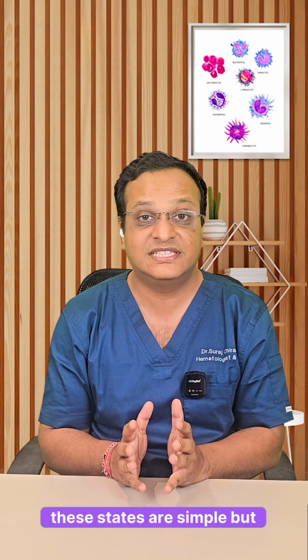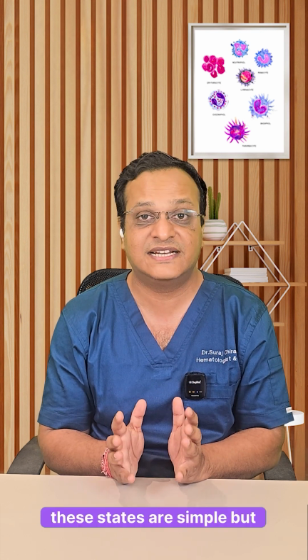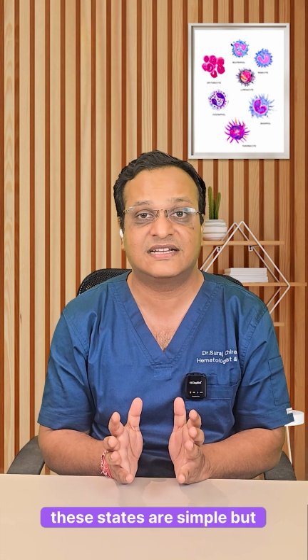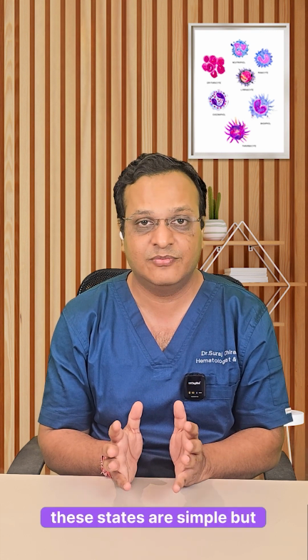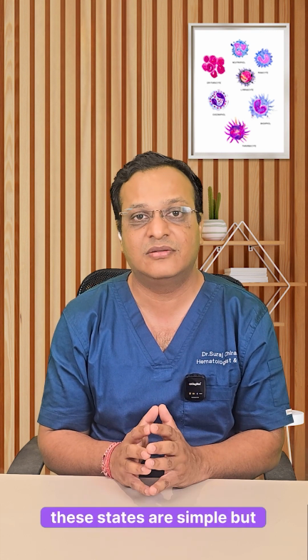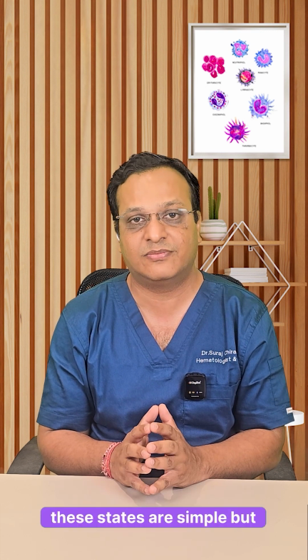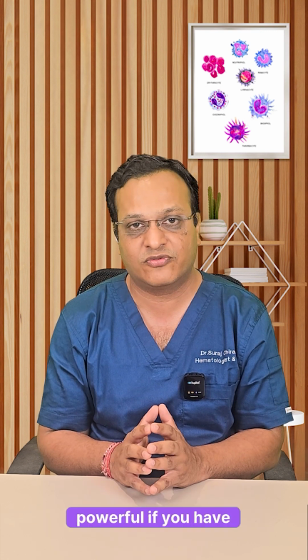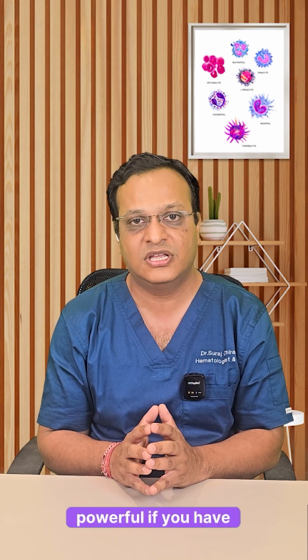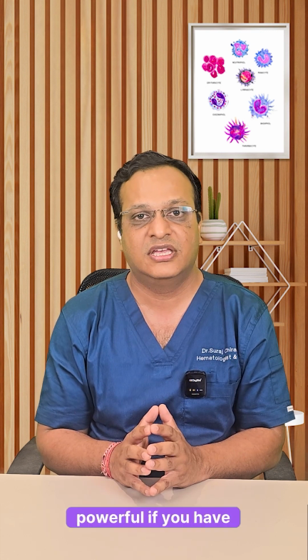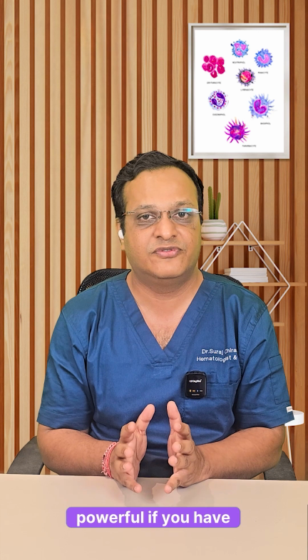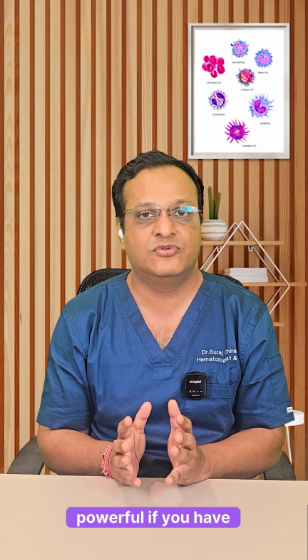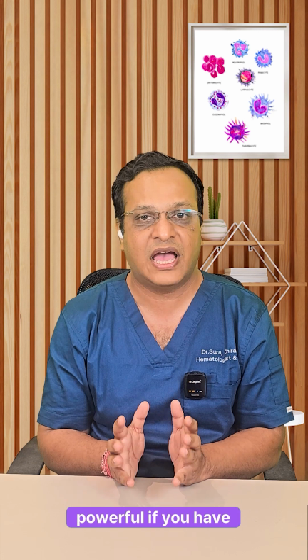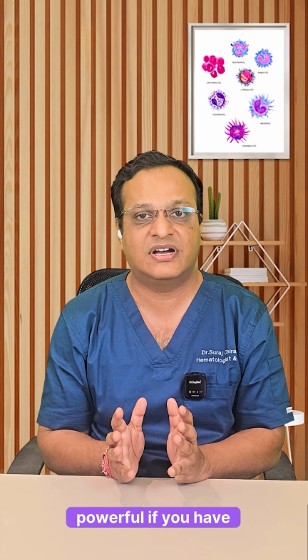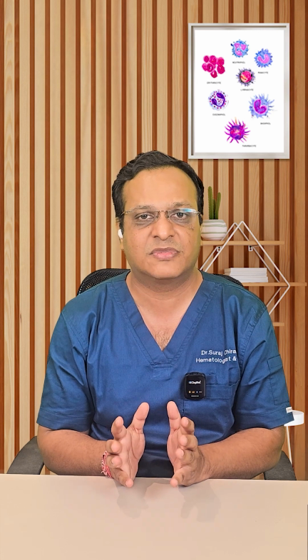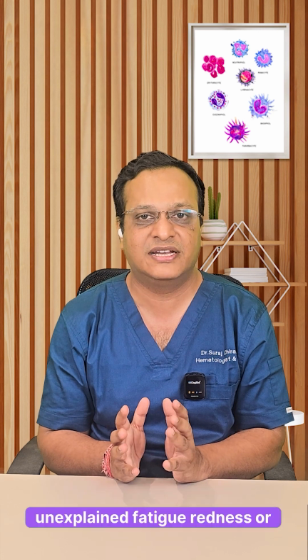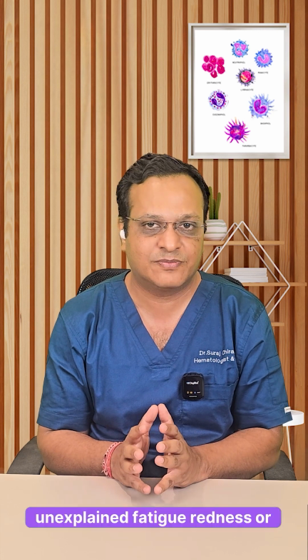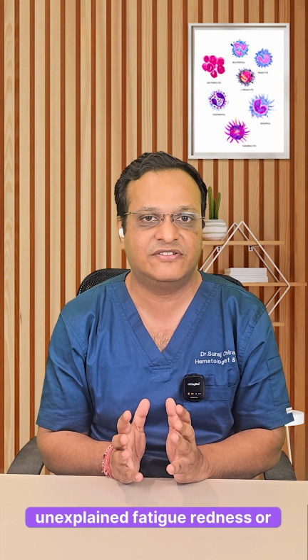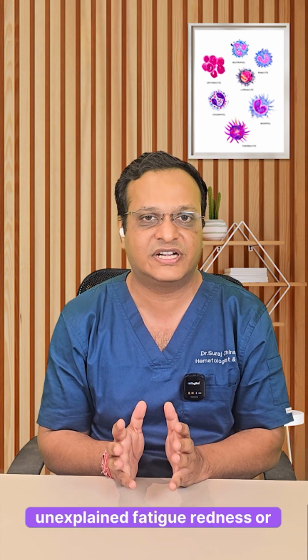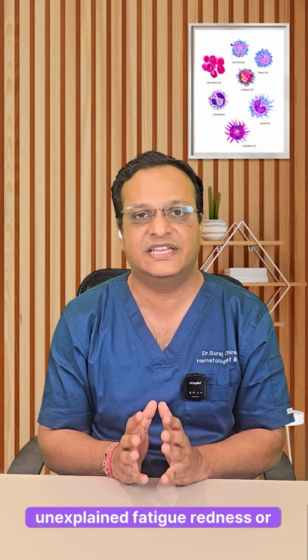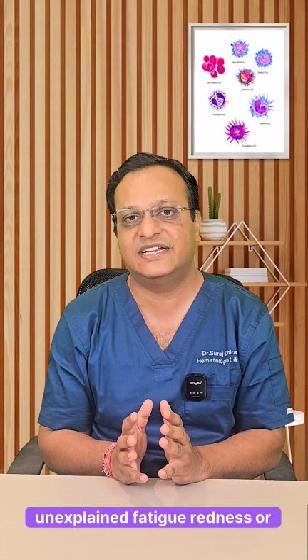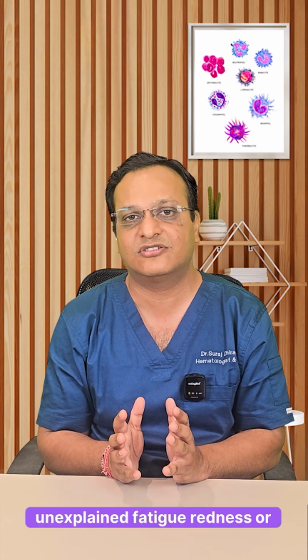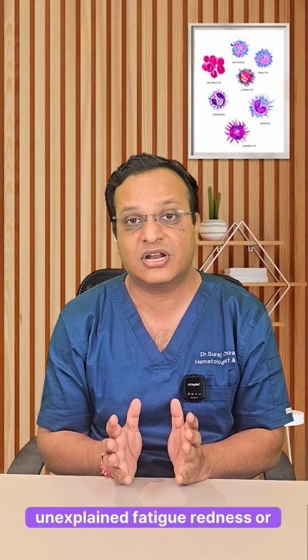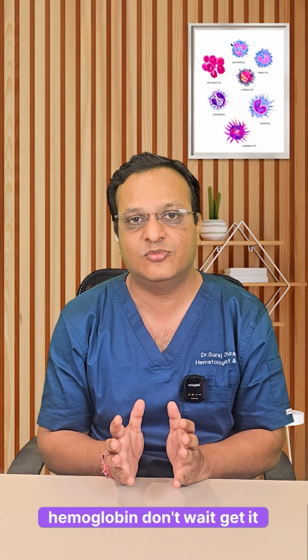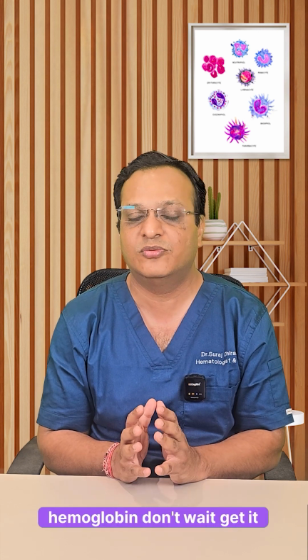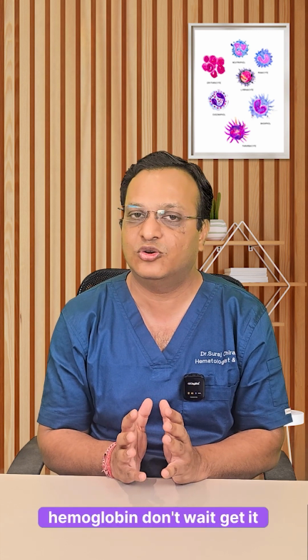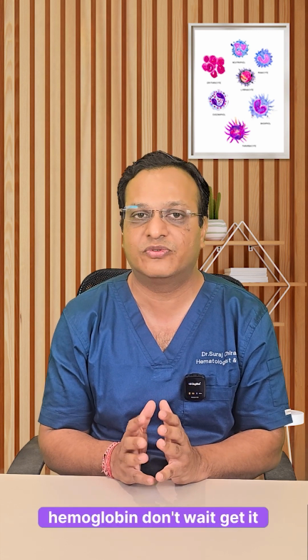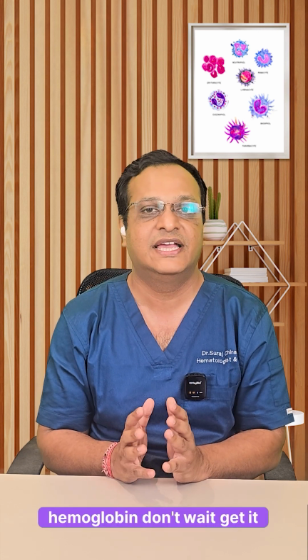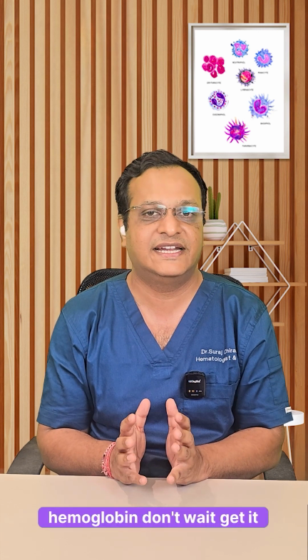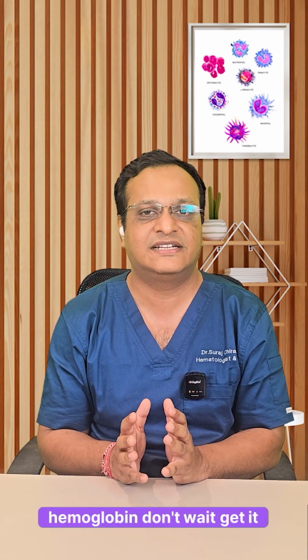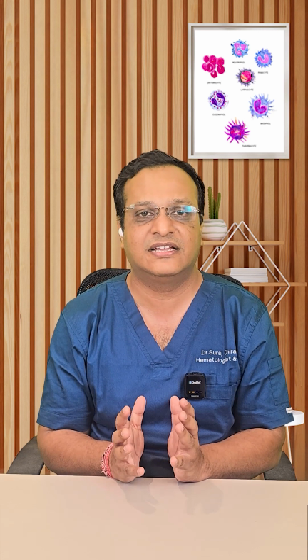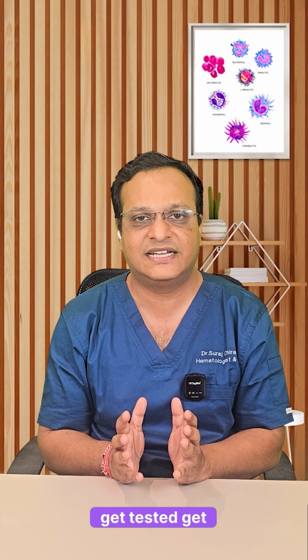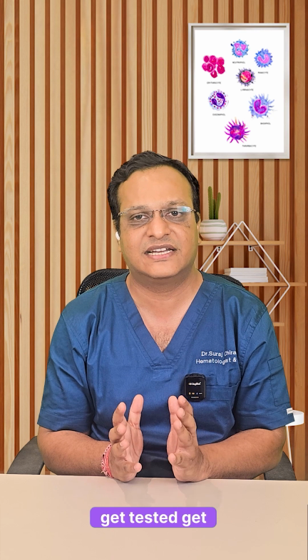These tests are simple but powerful. If you have unexplained fatigue, redness or high hemoglobin, don't wait. Get tested, get clarity, and manage polycythemia the right way.